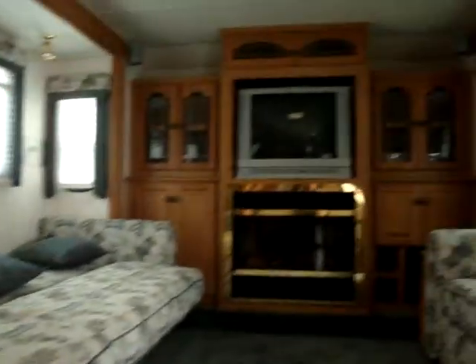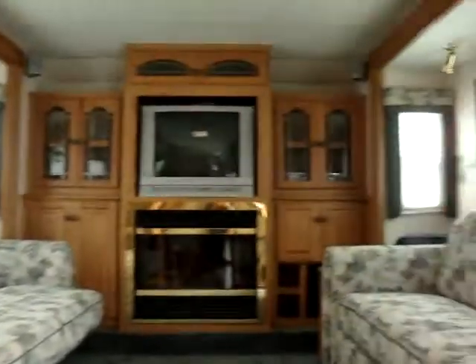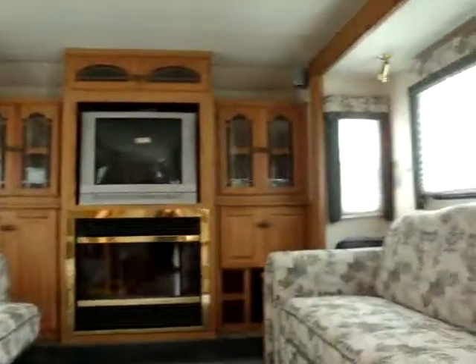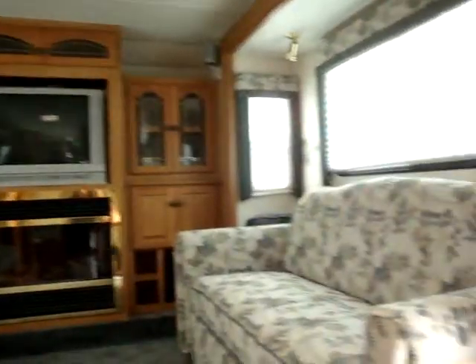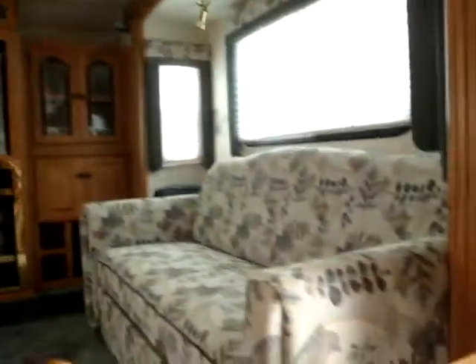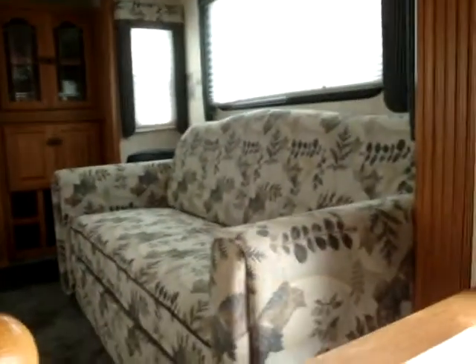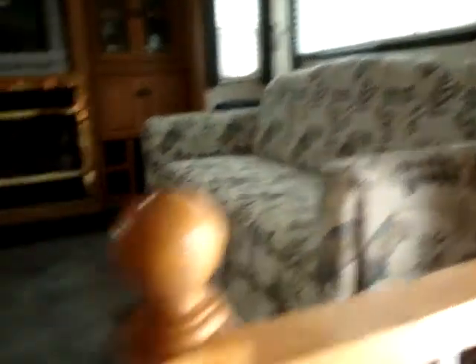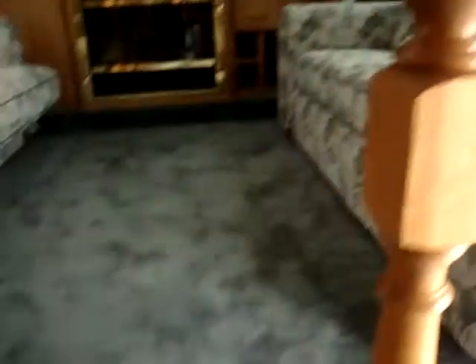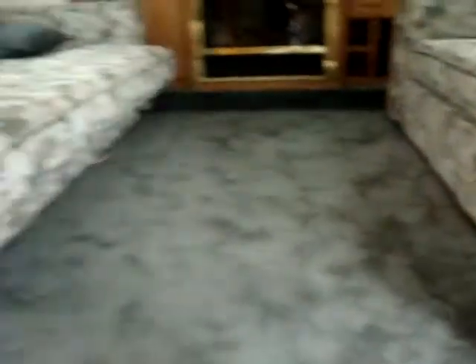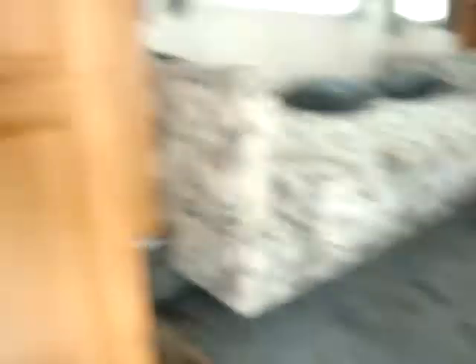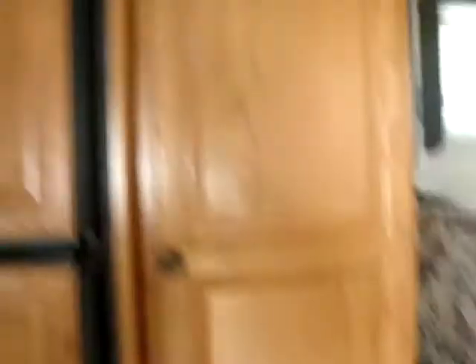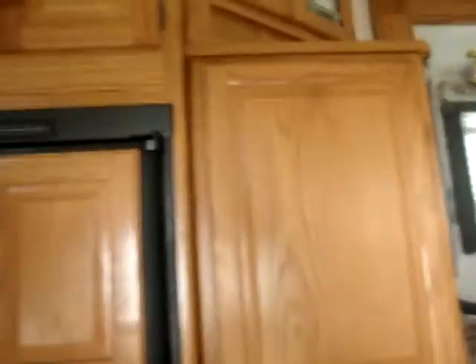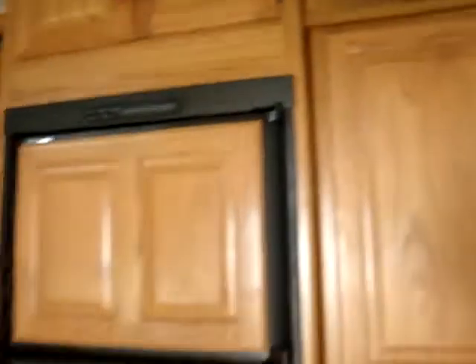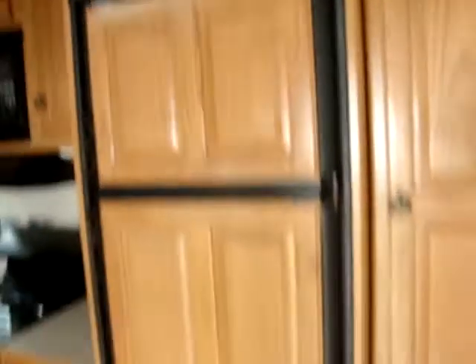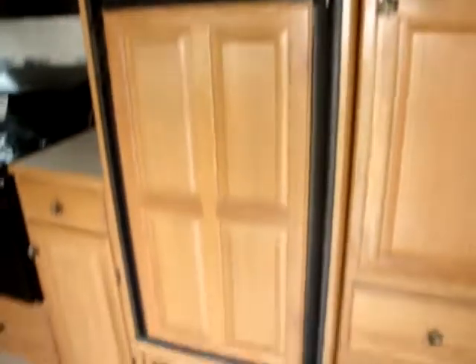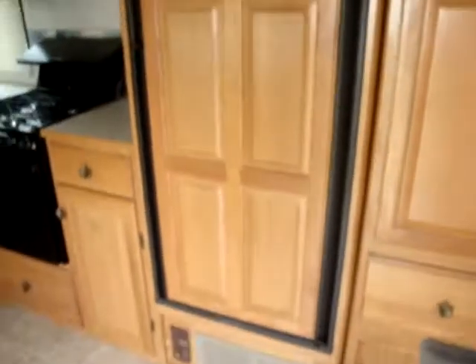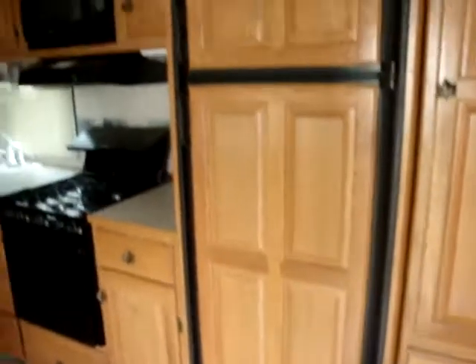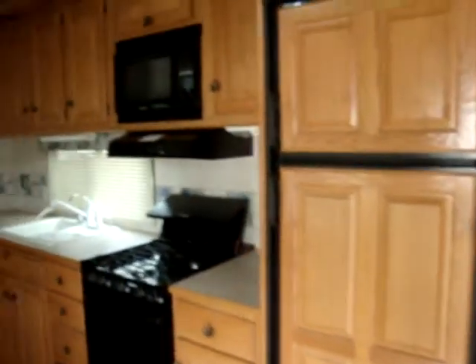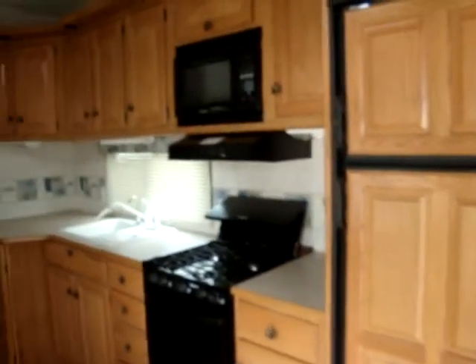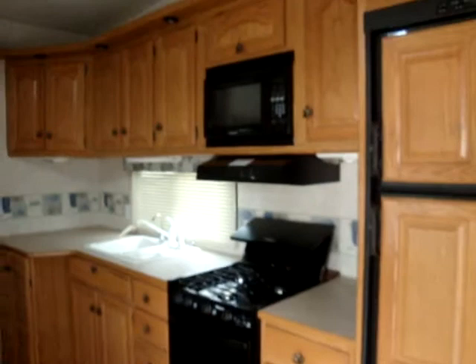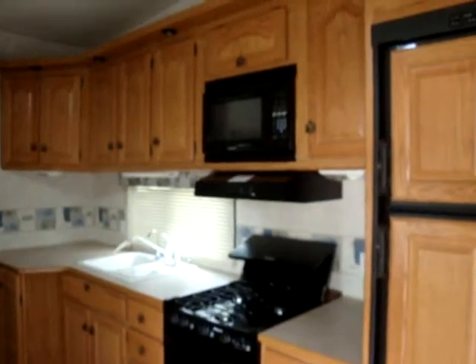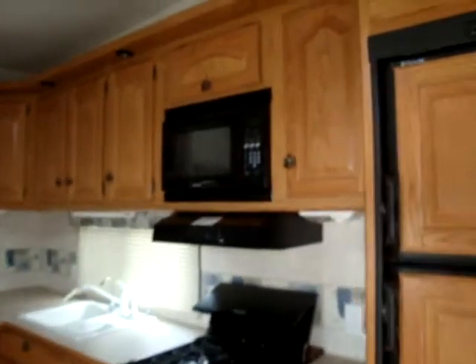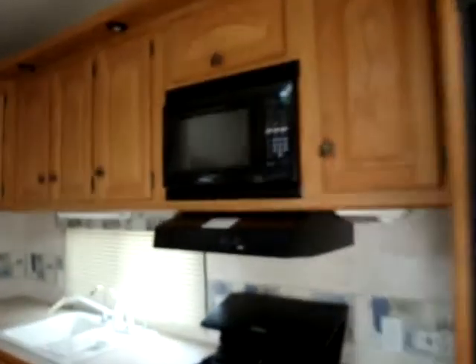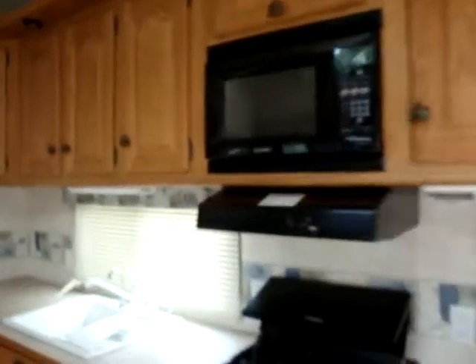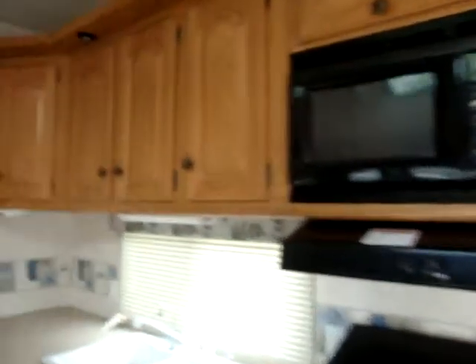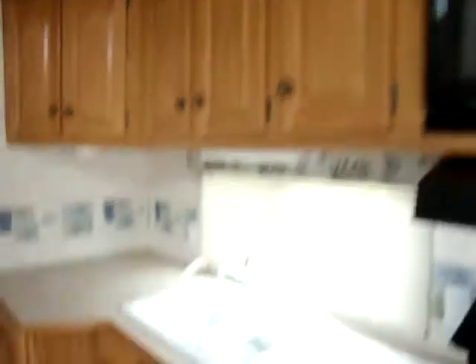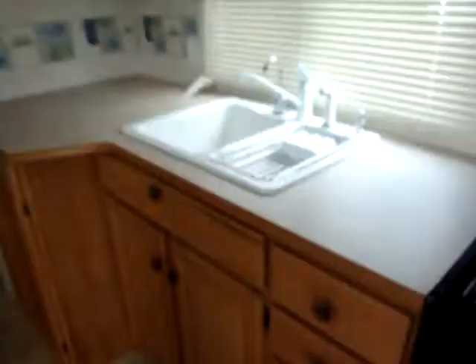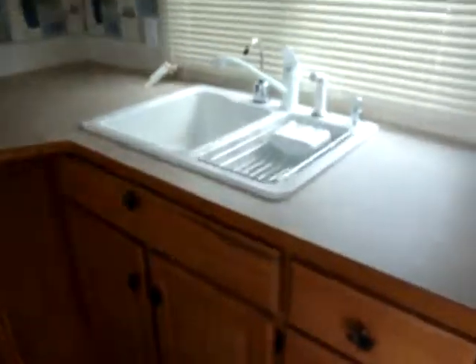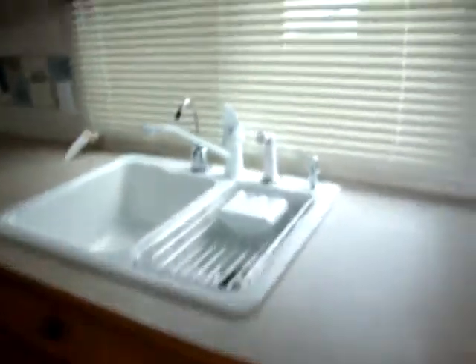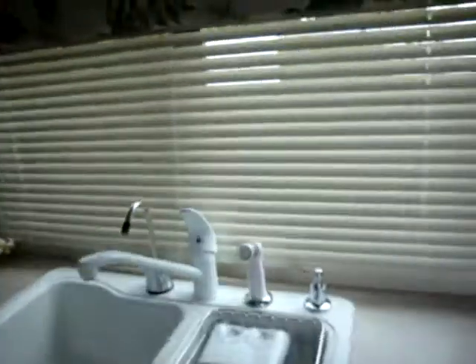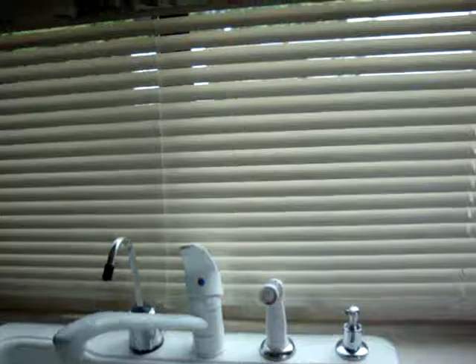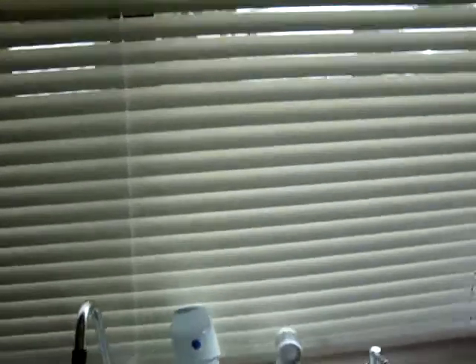It's a big entertainment area. Monster fridge. Three burner stove. Lots and lots of cabinets. Nice big sink with a window.